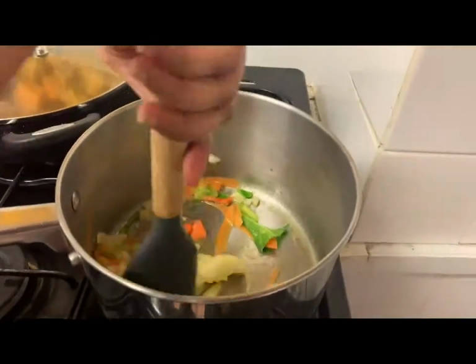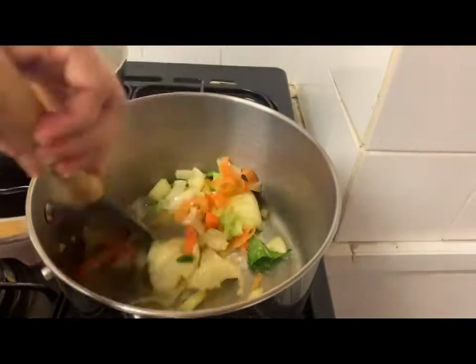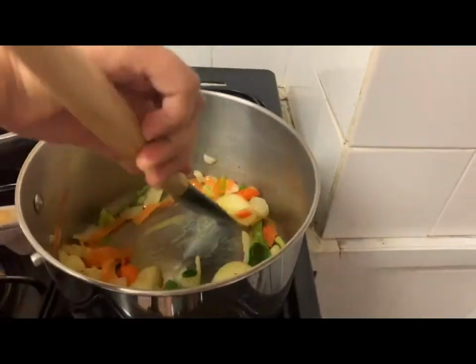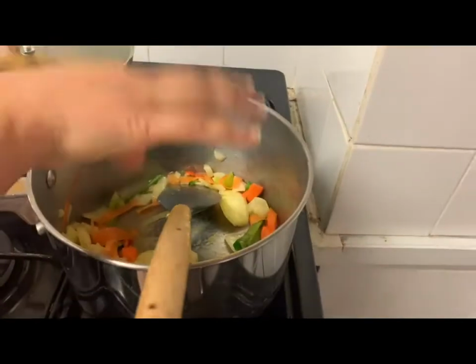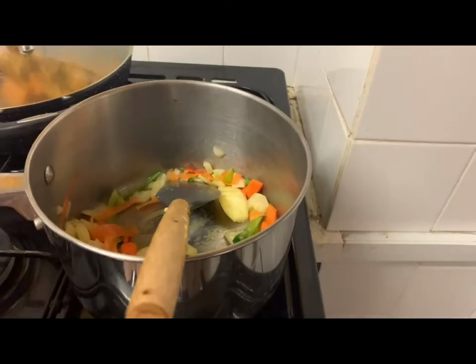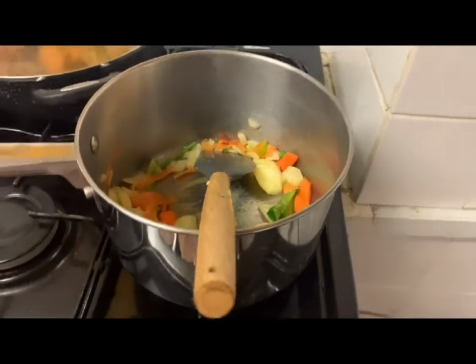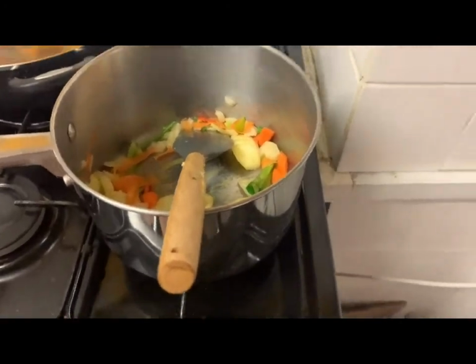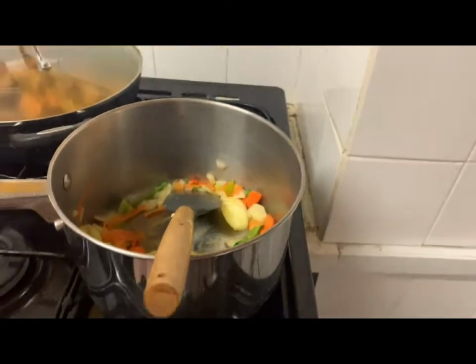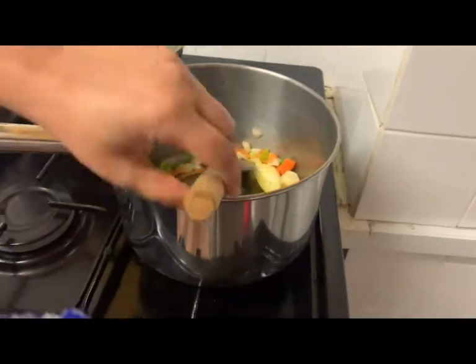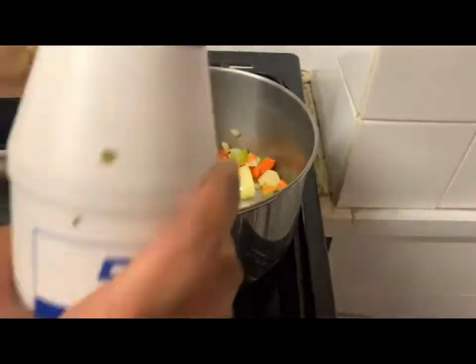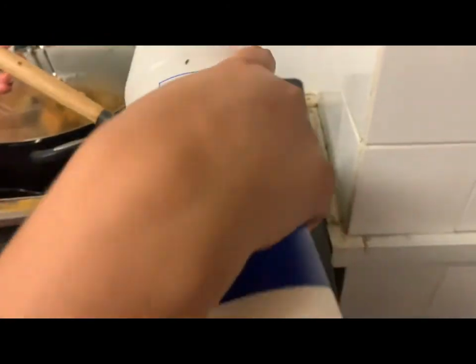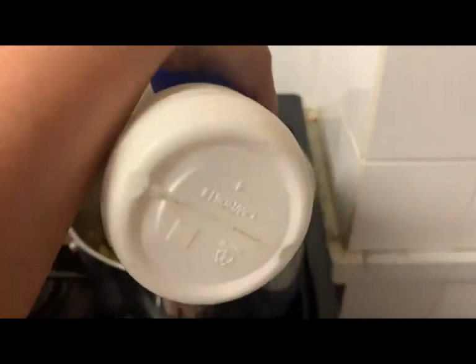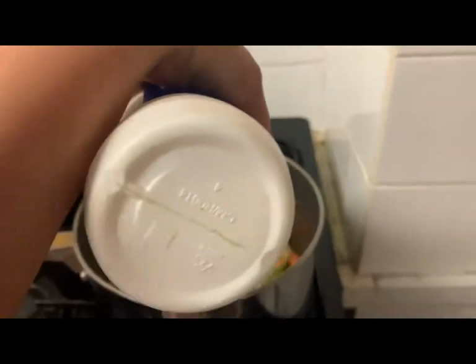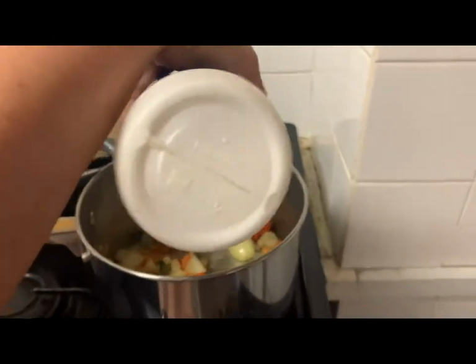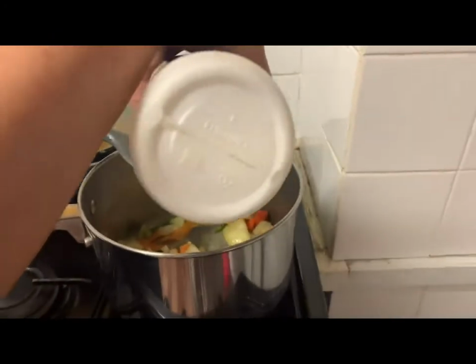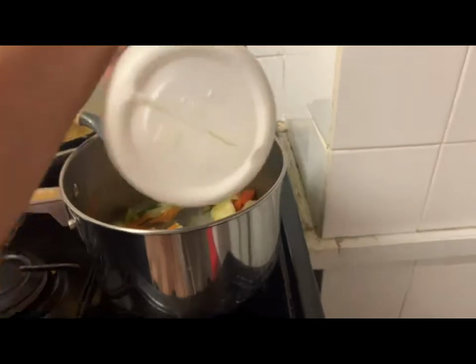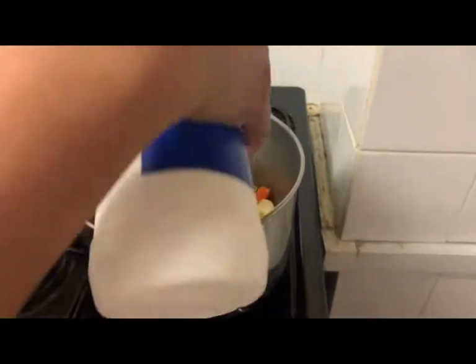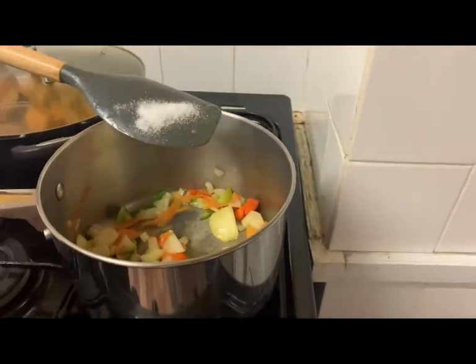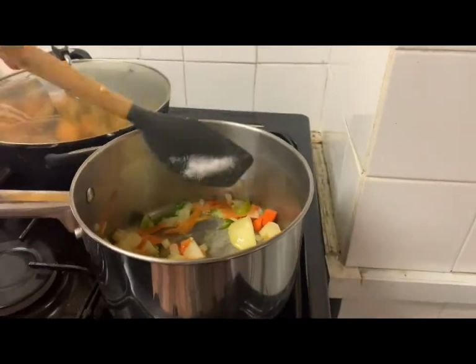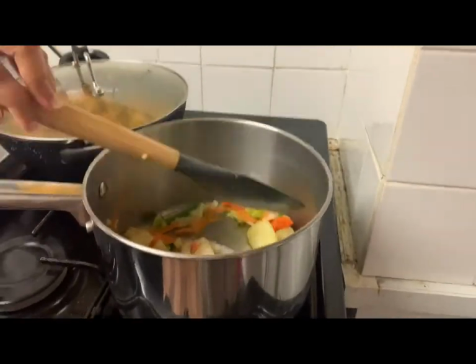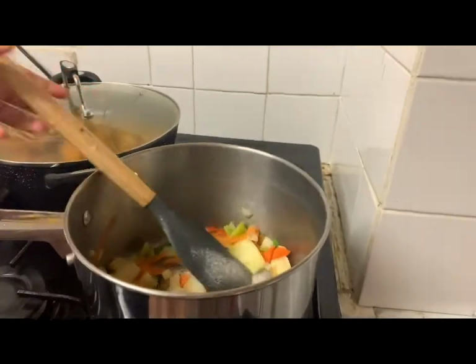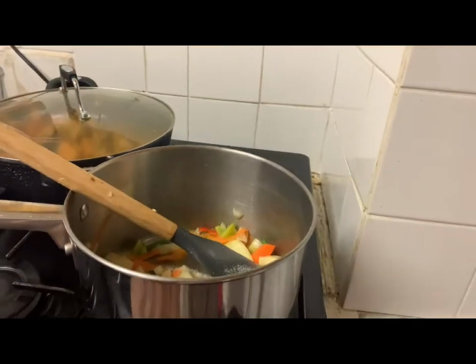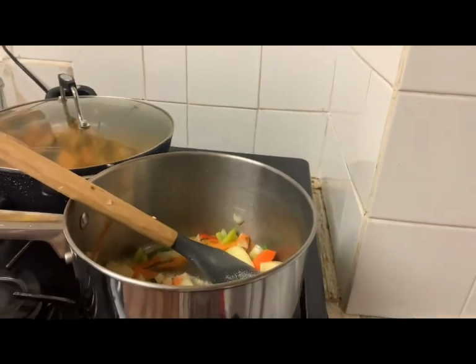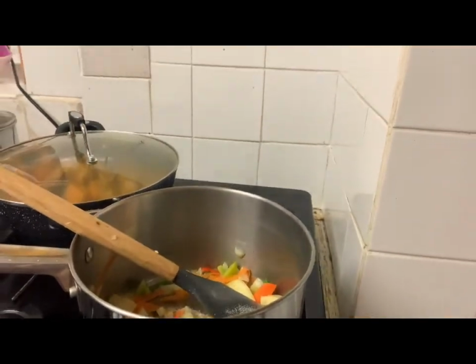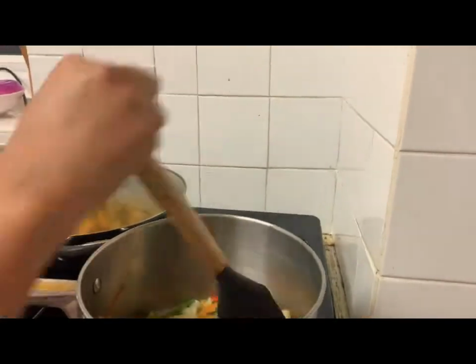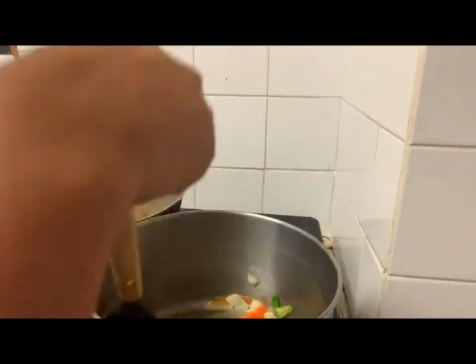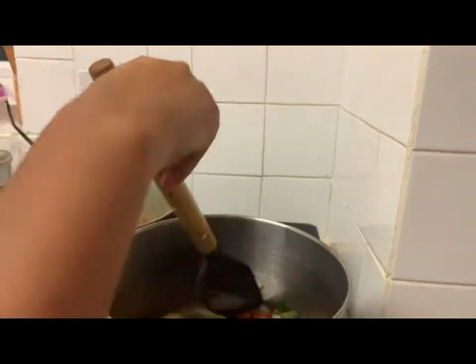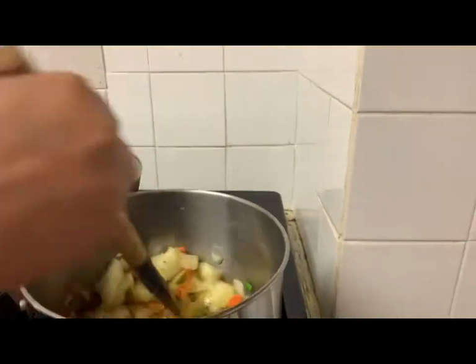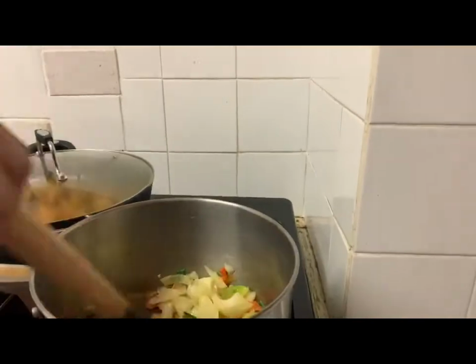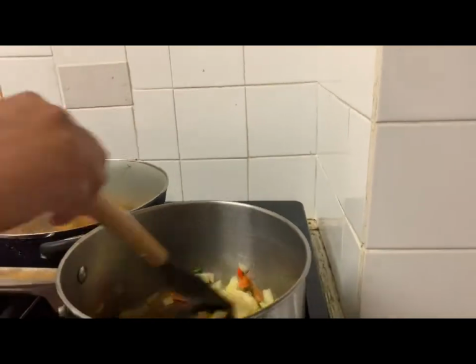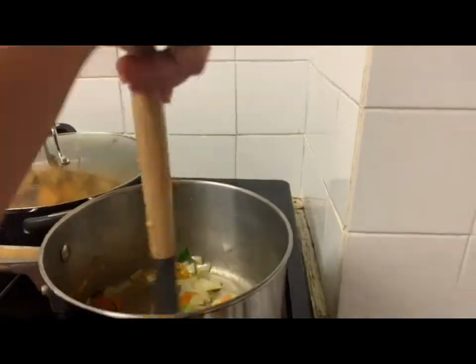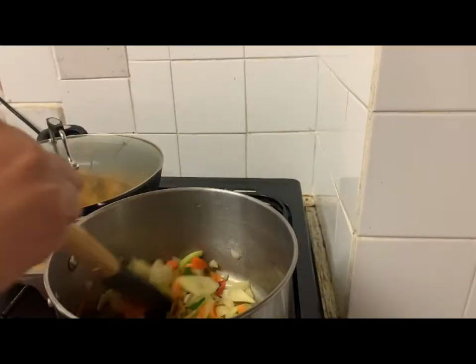That's what it looks like. That would be a nice amount. And we're gonna add a little salt. Salt is a must. Everything you cook needs salt. I'm just going to stir that a little bit.